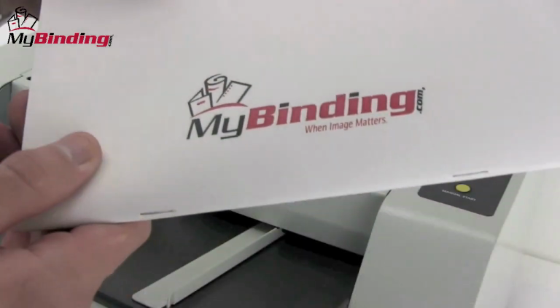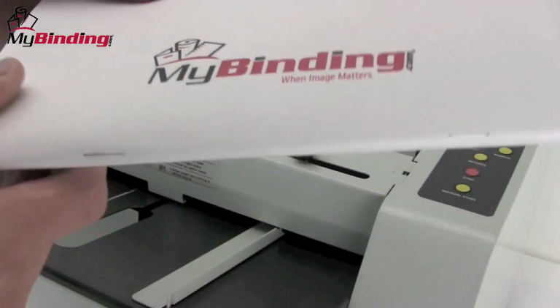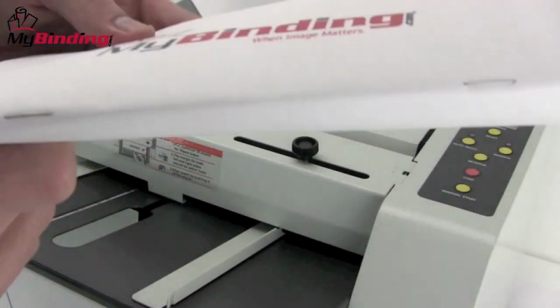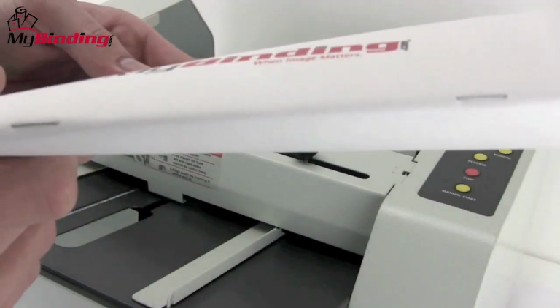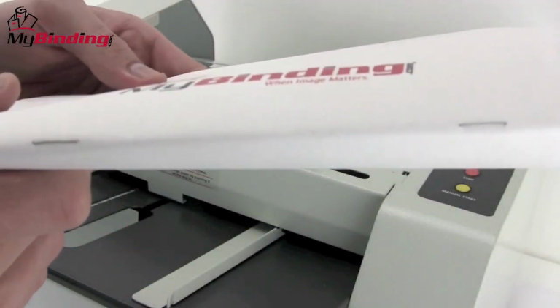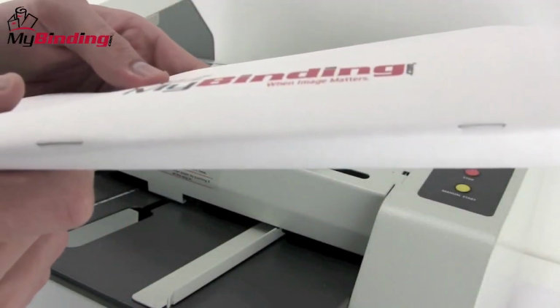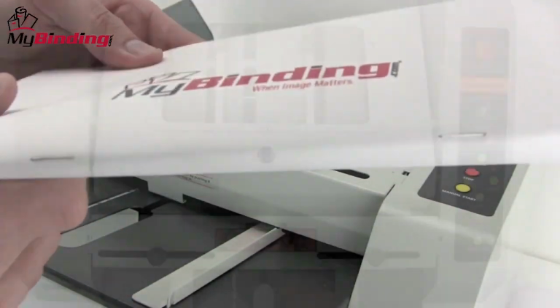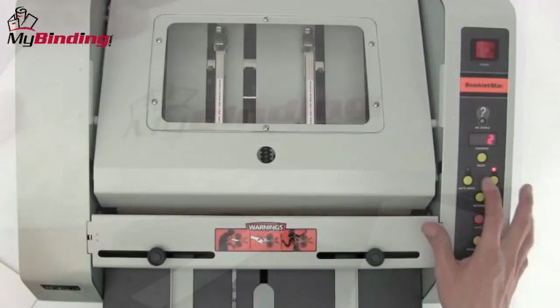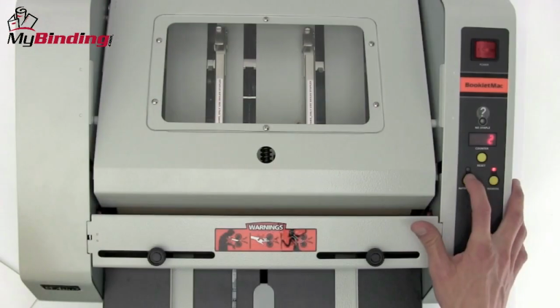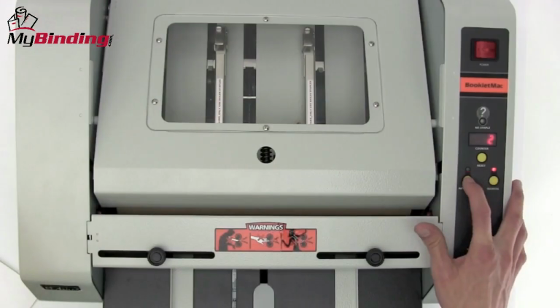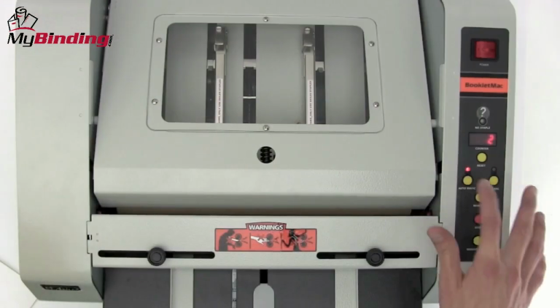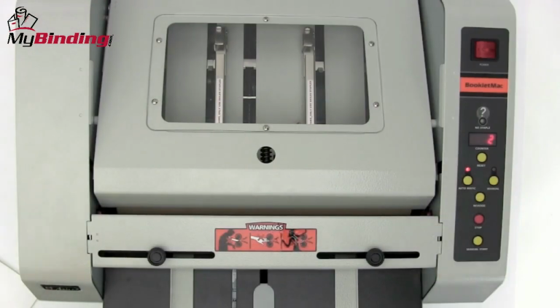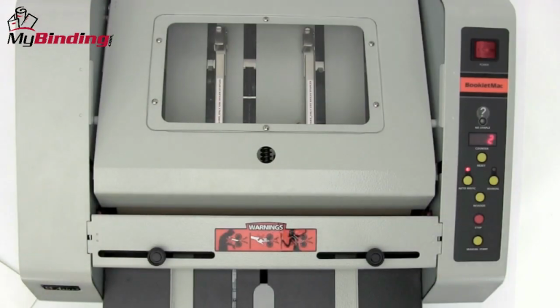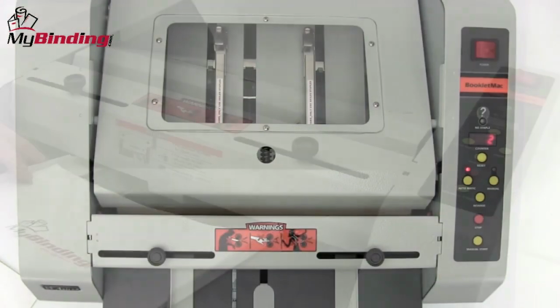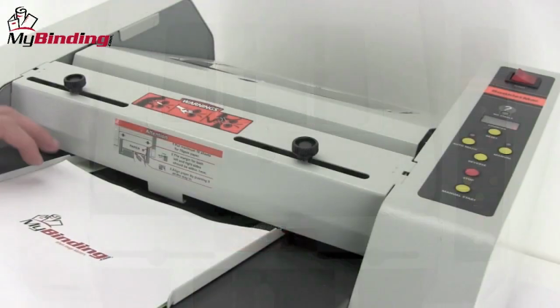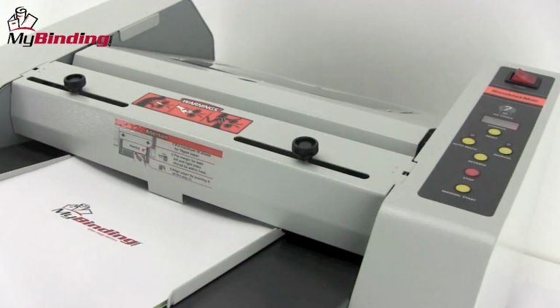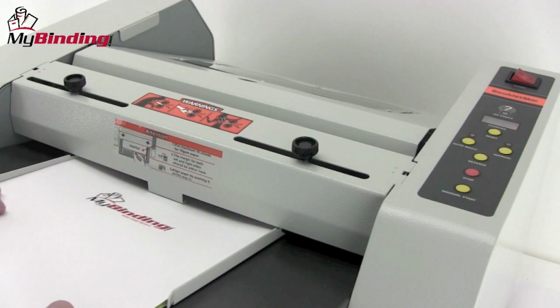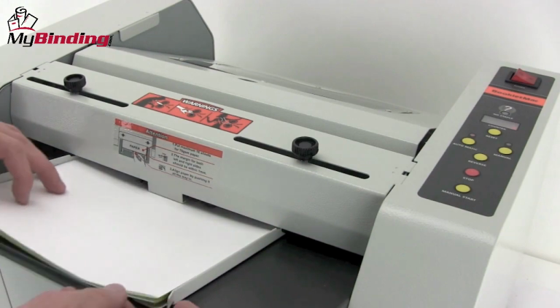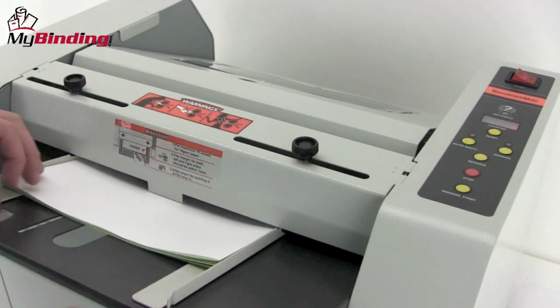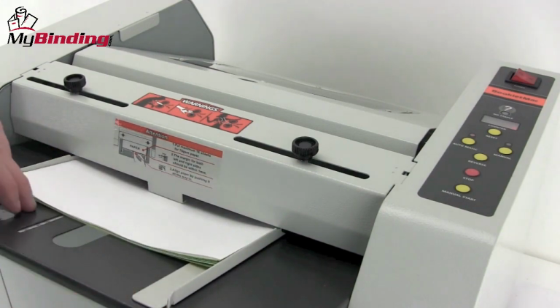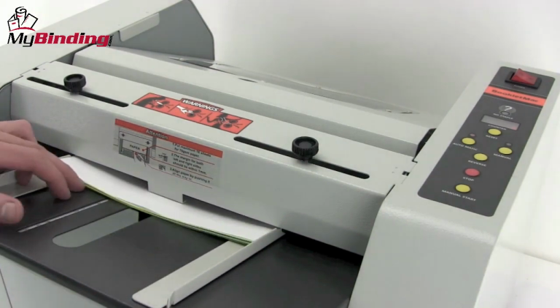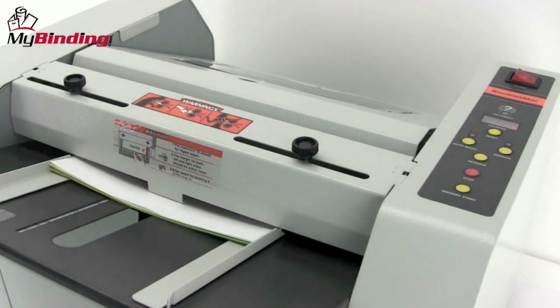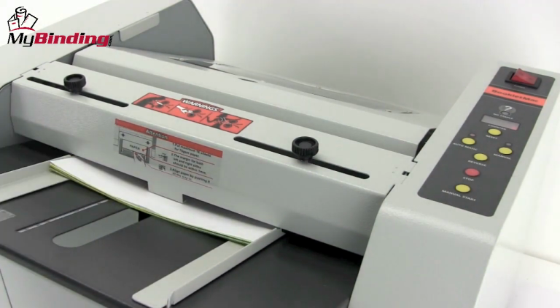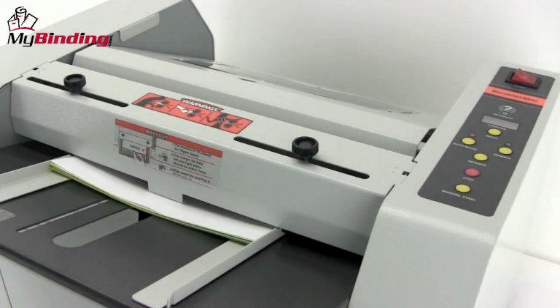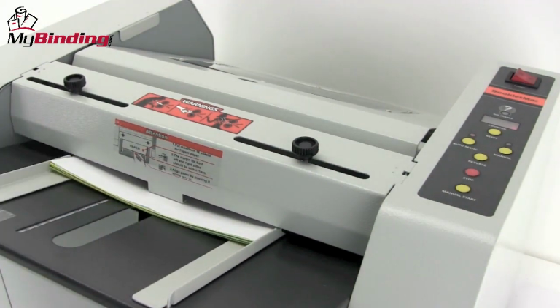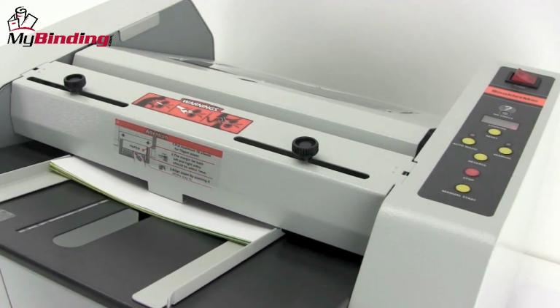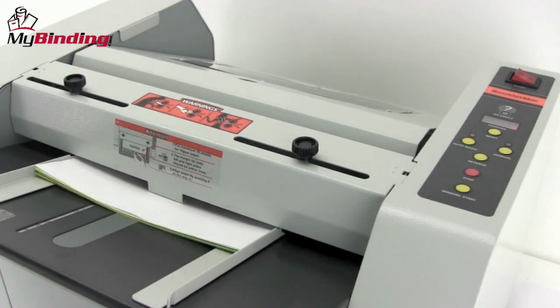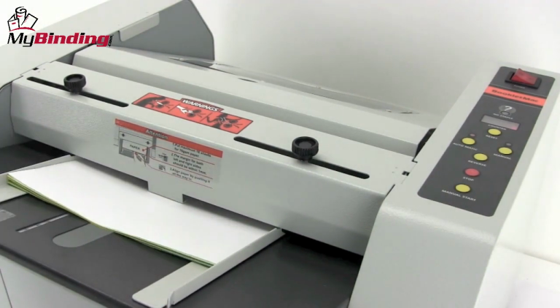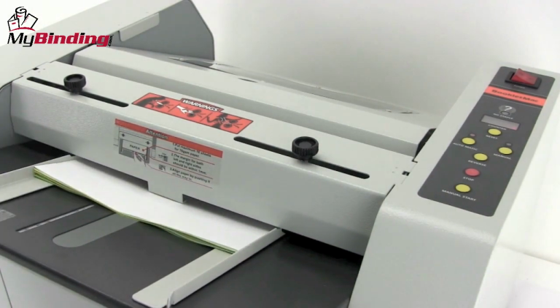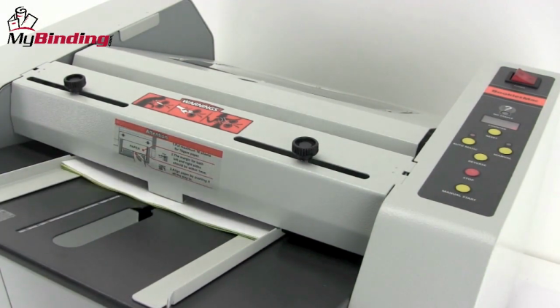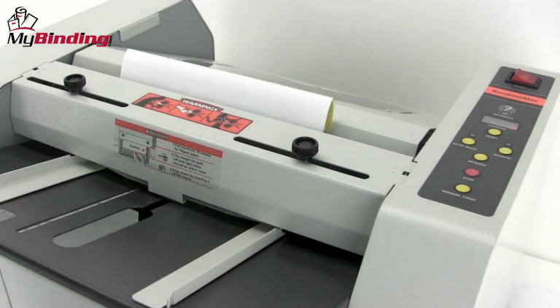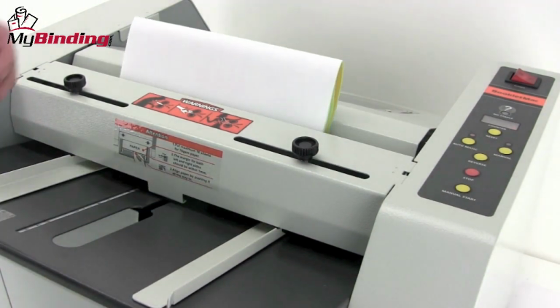Two staples right on the fold. By selecting automatic mode, the machine will process each packet as you slide it in — up to 800 booklets of 80 pages per hour.